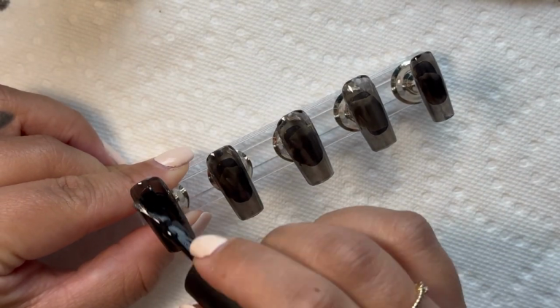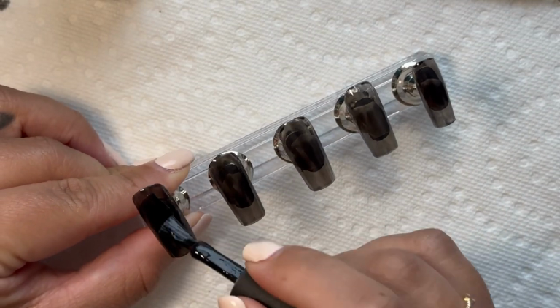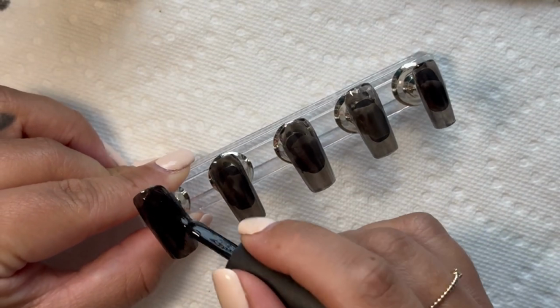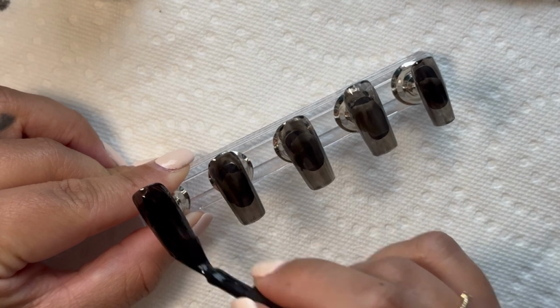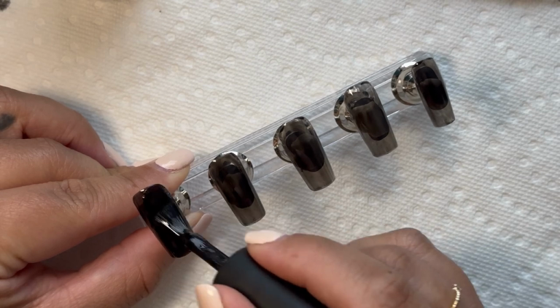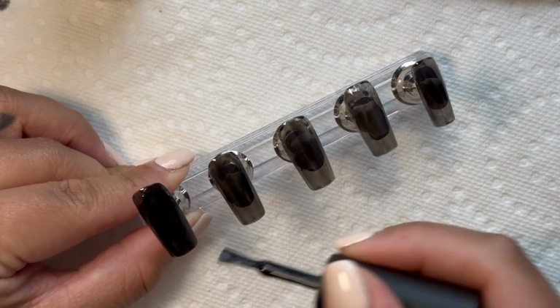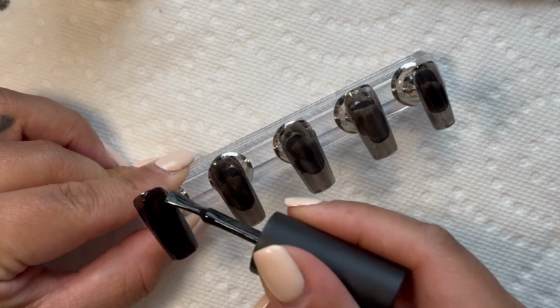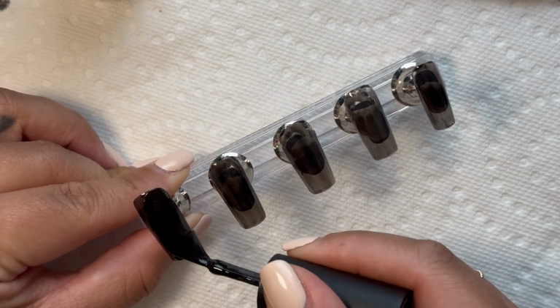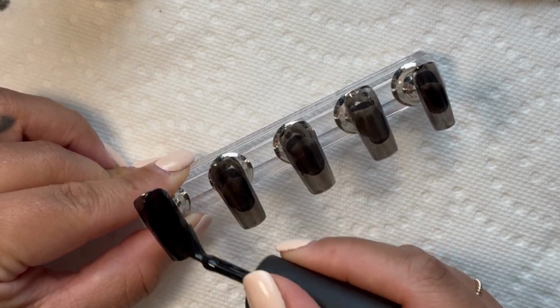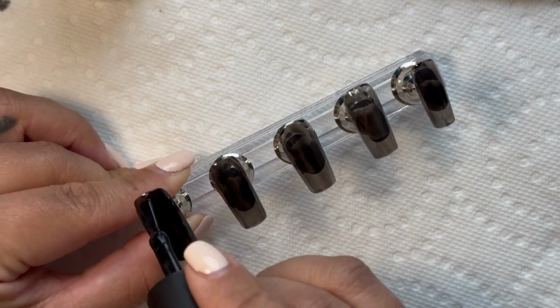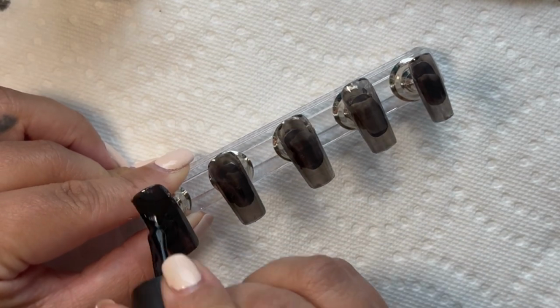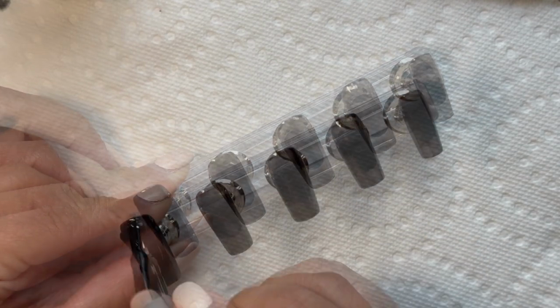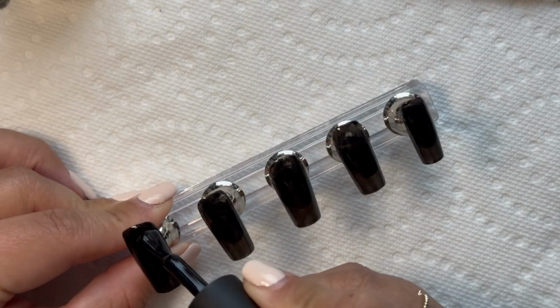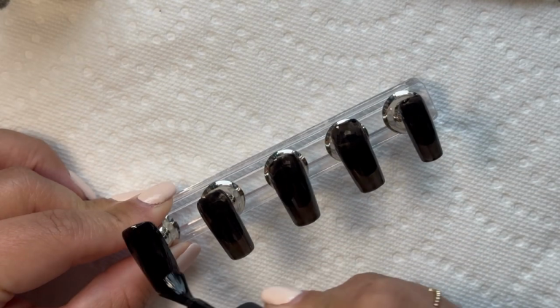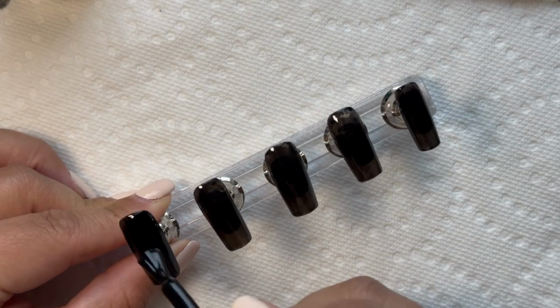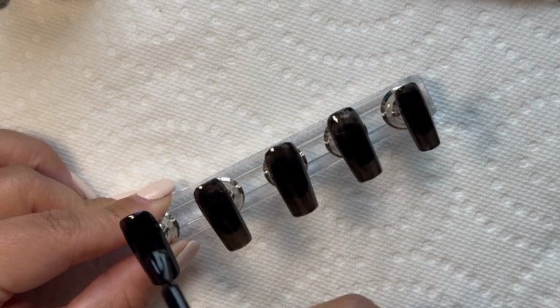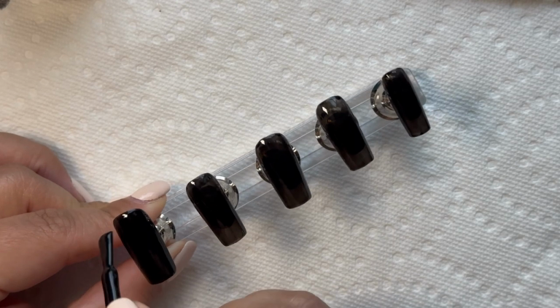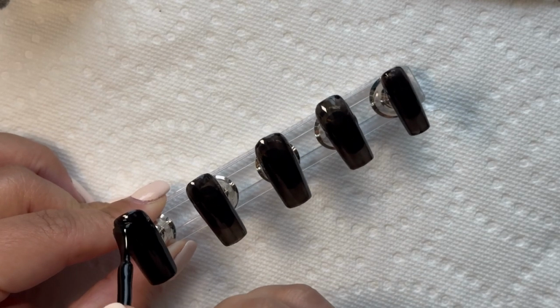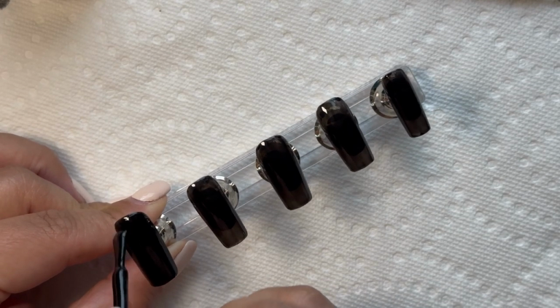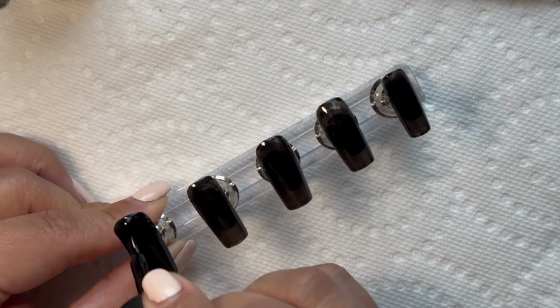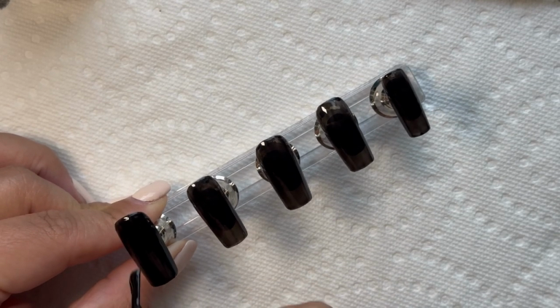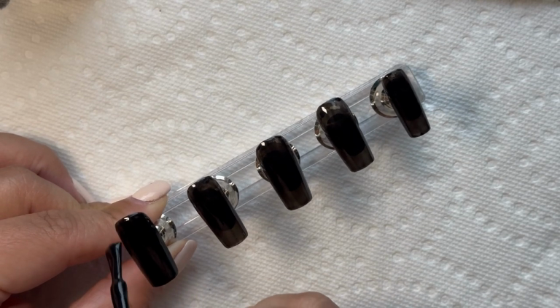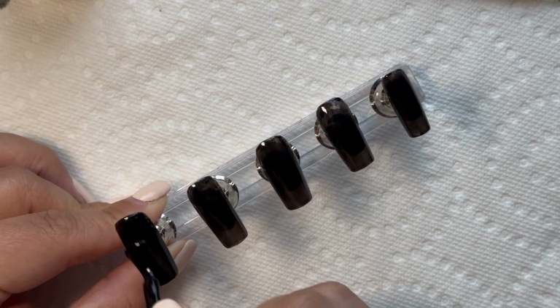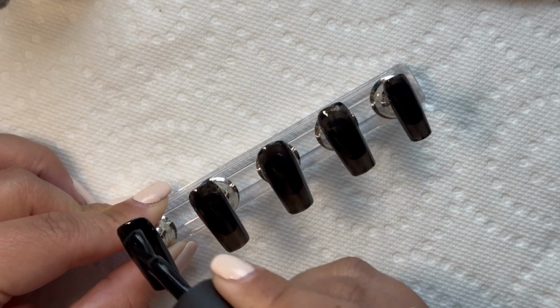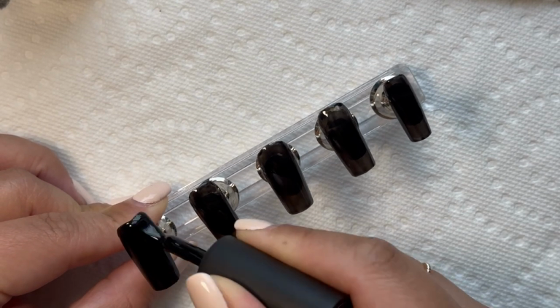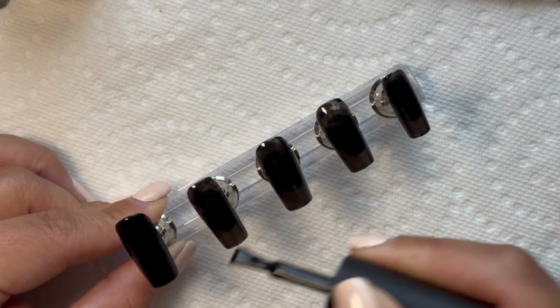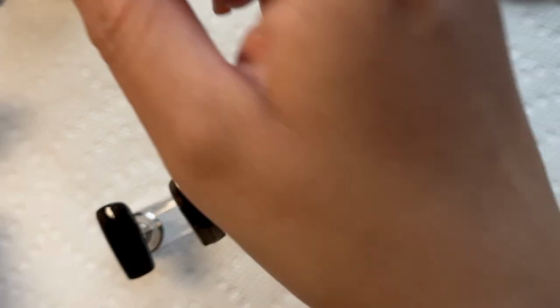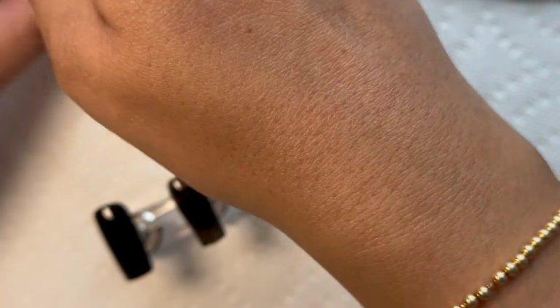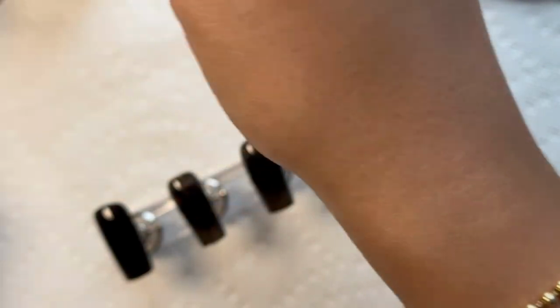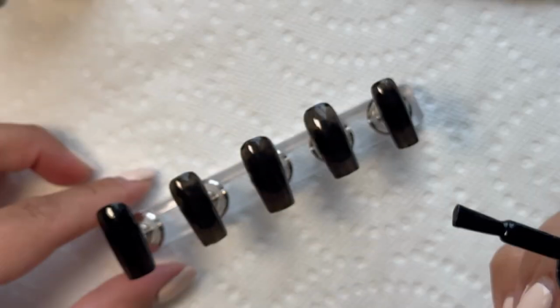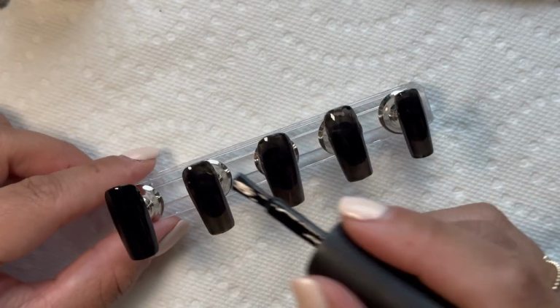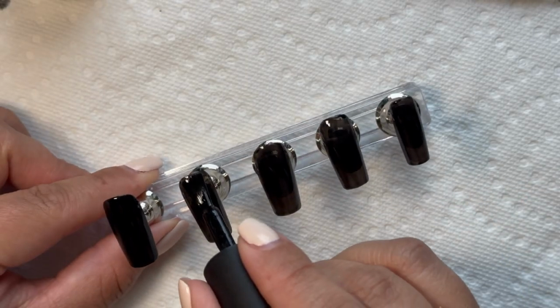Here I went in with the second coat — as you can see, it's getting darker. Now once I did the third coat, I knew that would be the final coat, because that is the black I was looking for. I wanted a nice, solid, strong black.